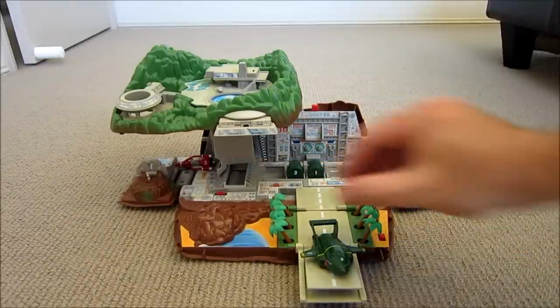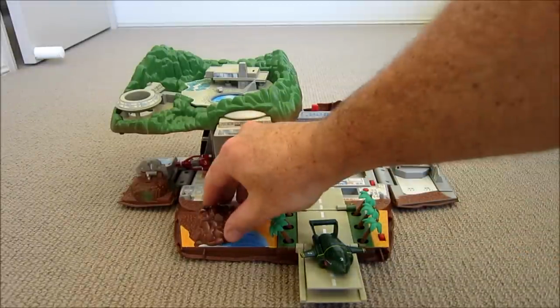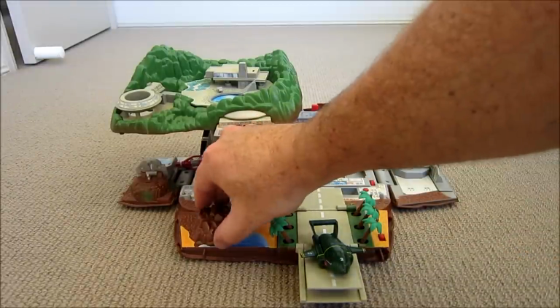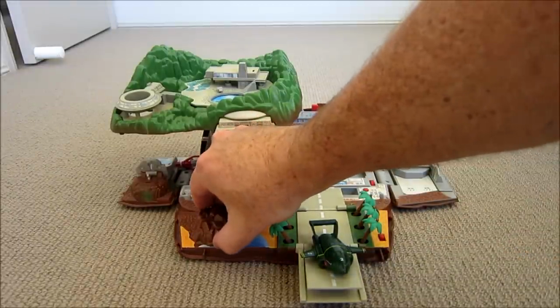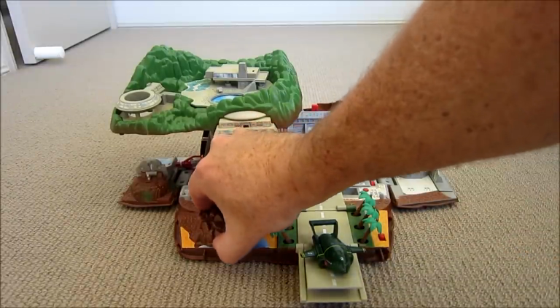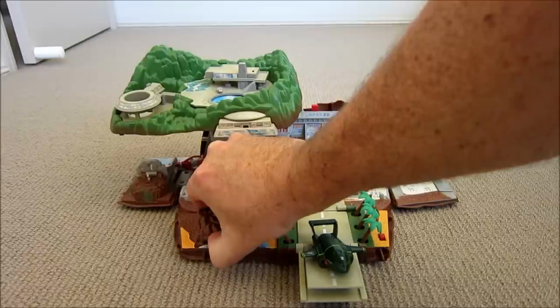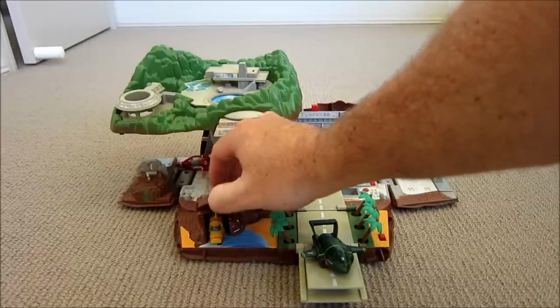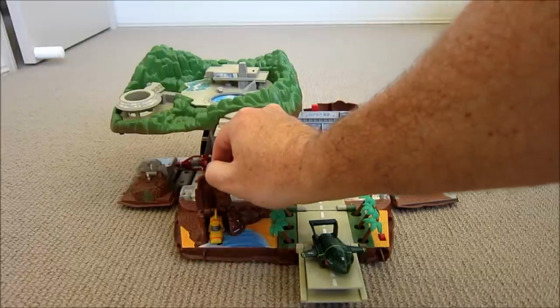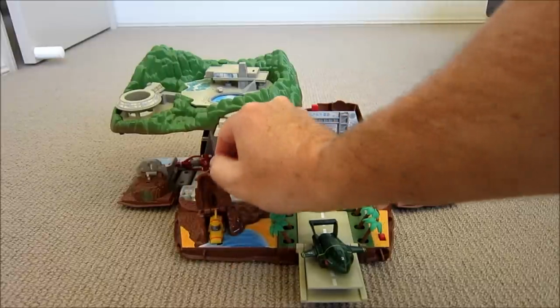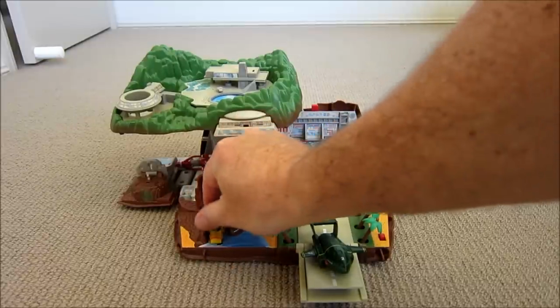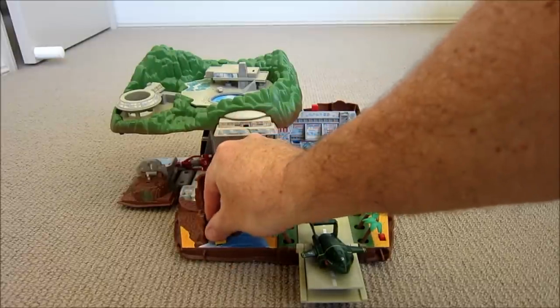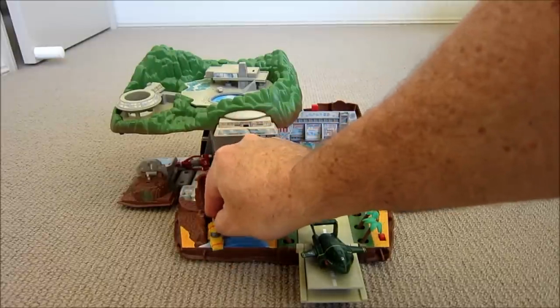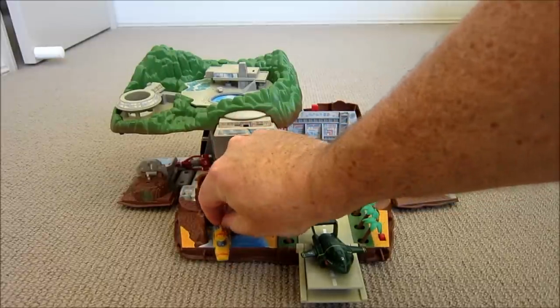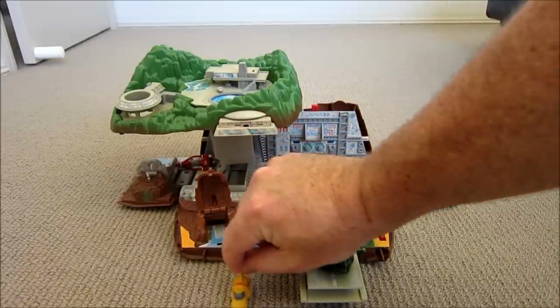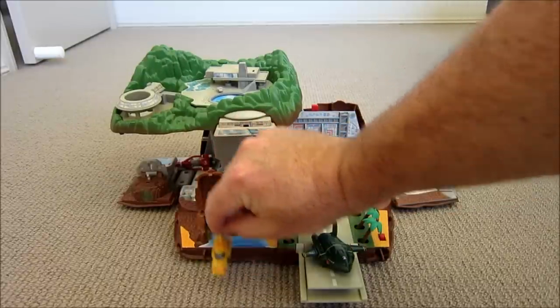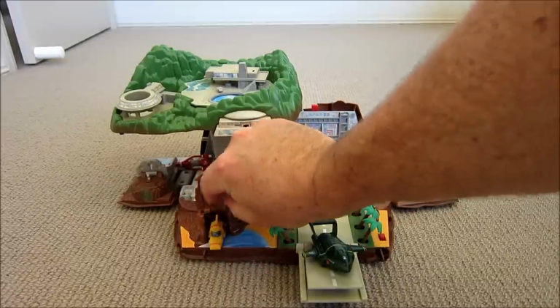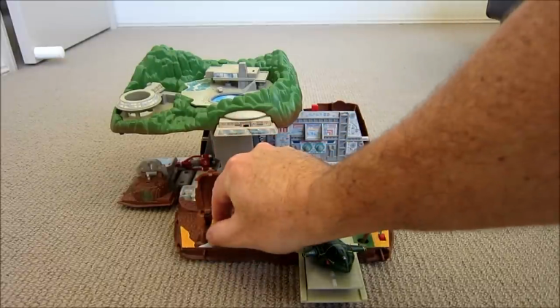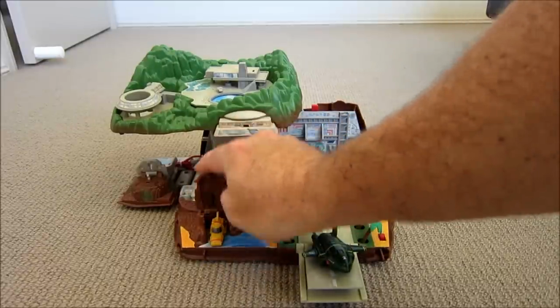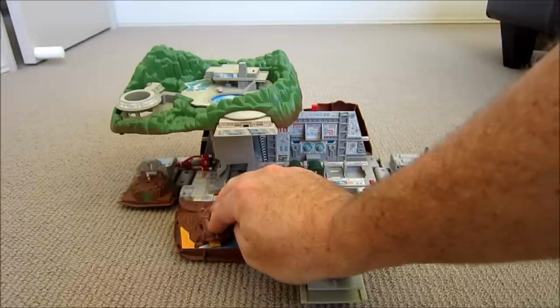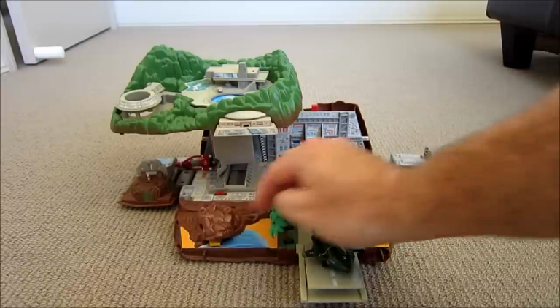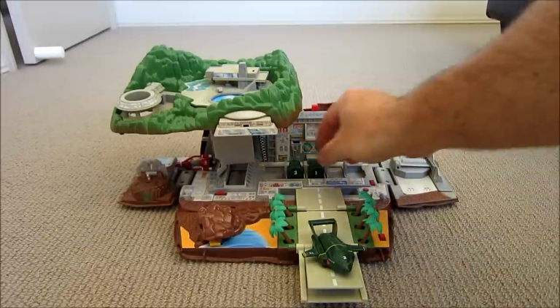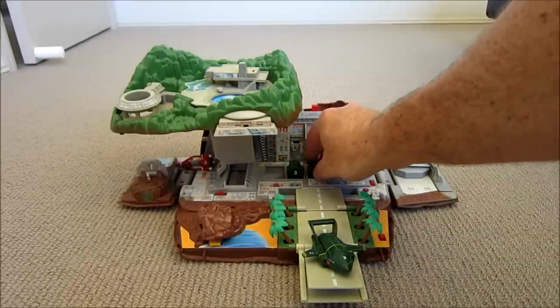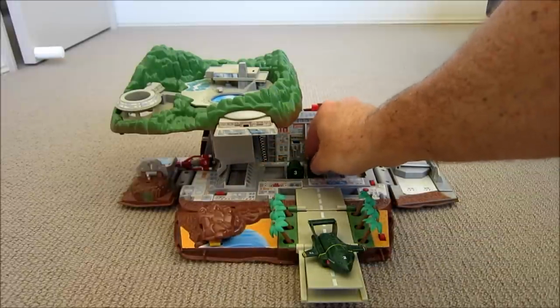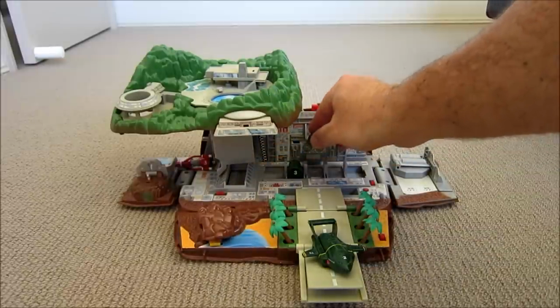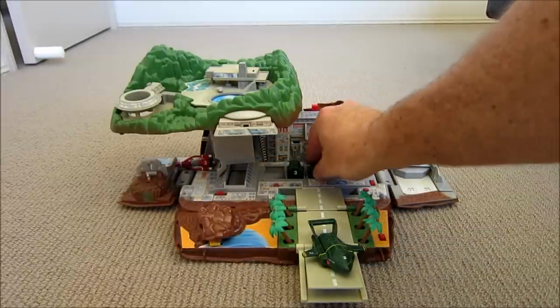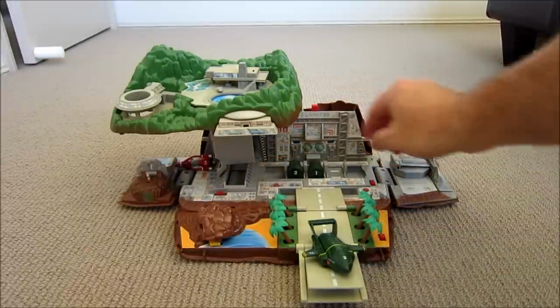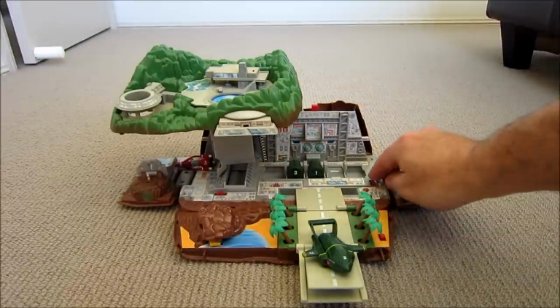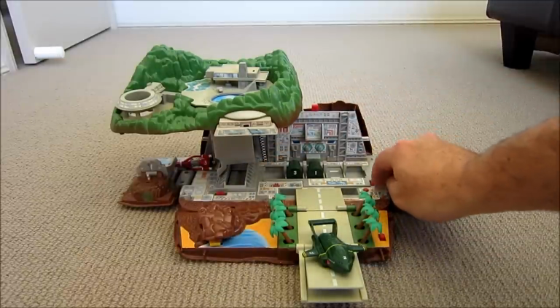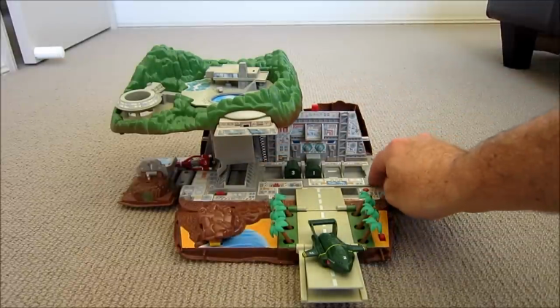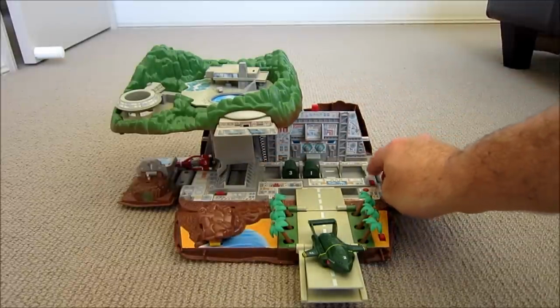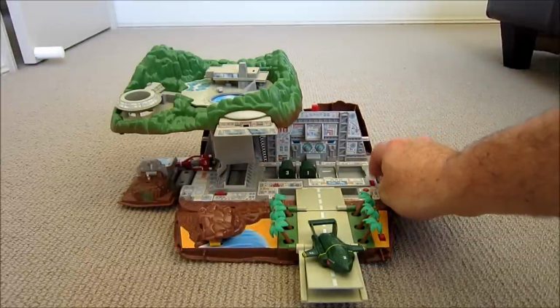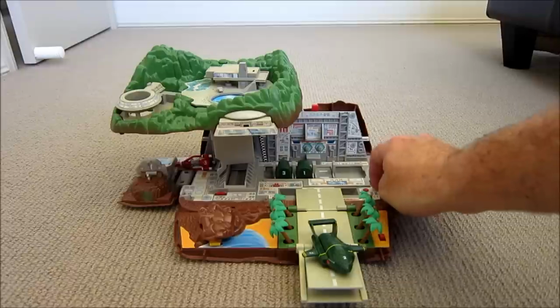In here we've got Thunderbird 4. We've got other Thunderbird pods, and they move backwards and forwards.